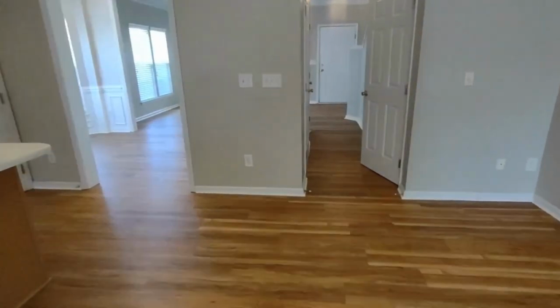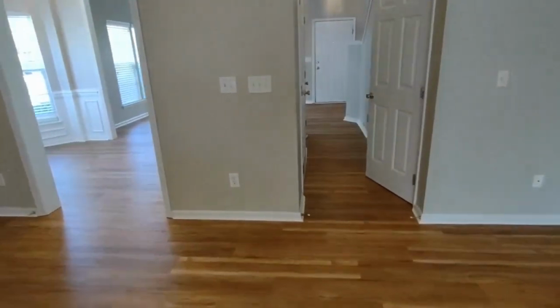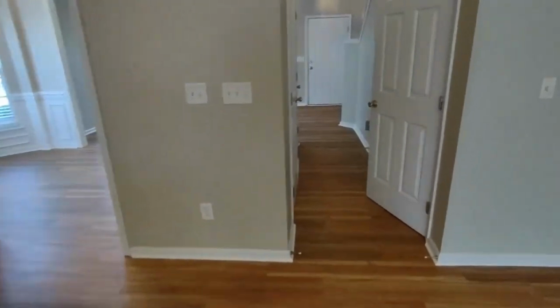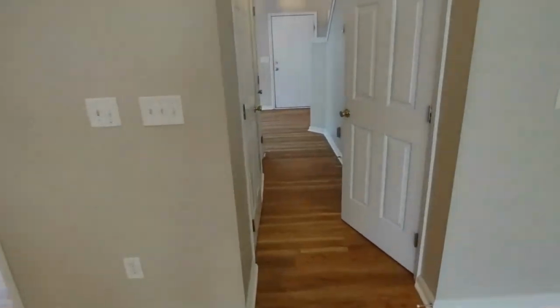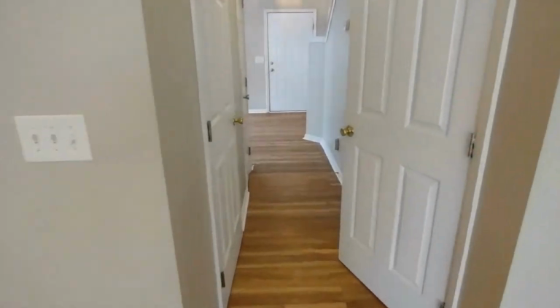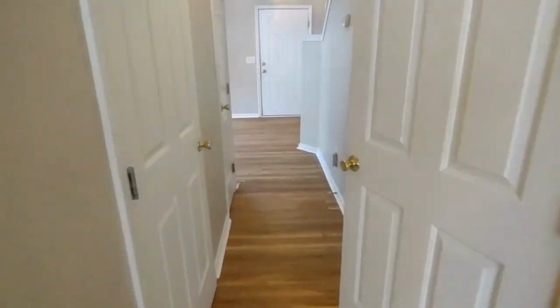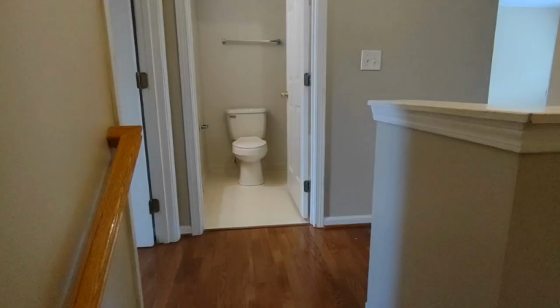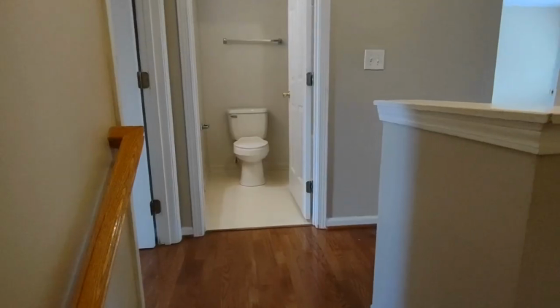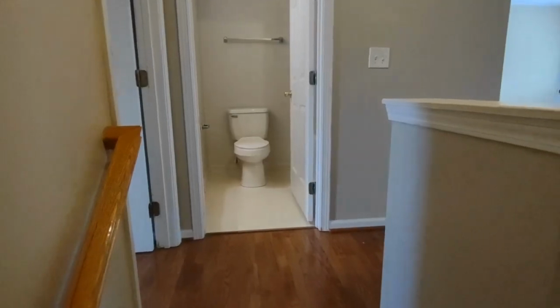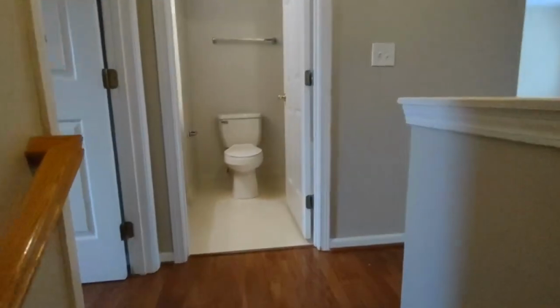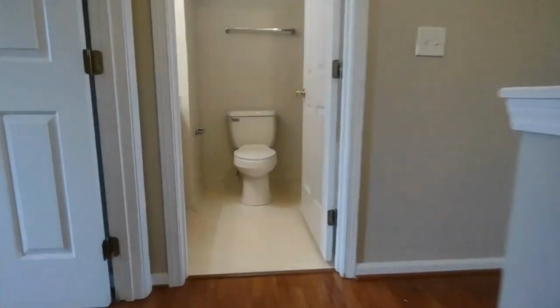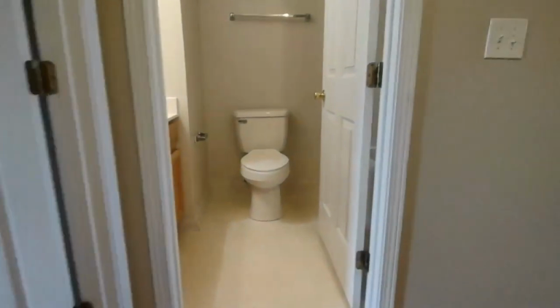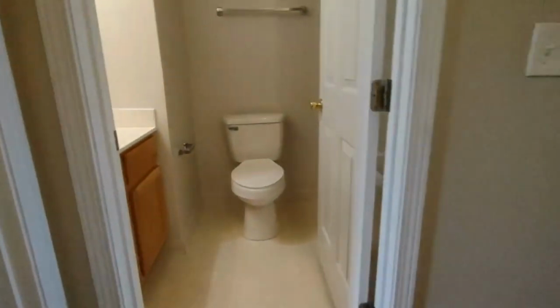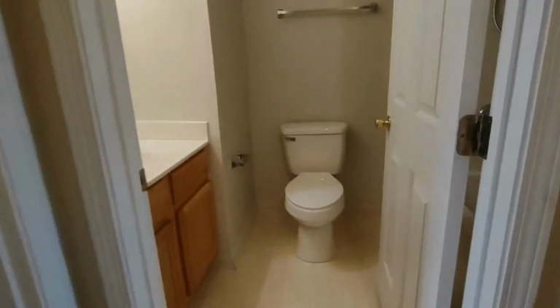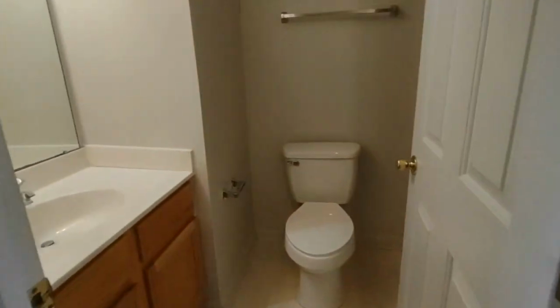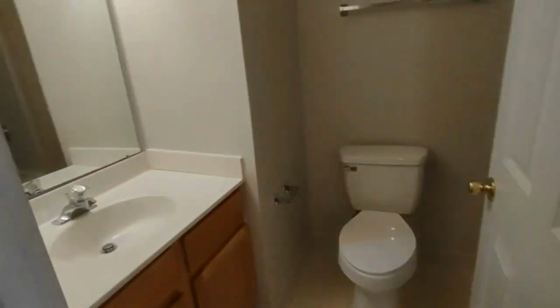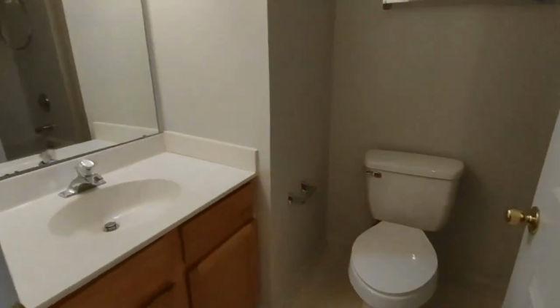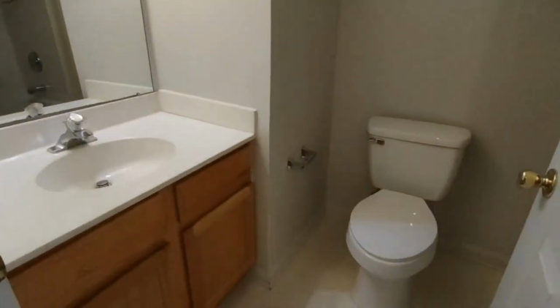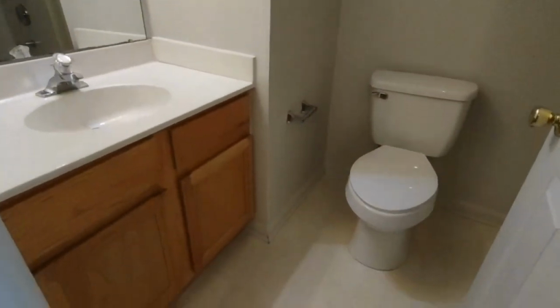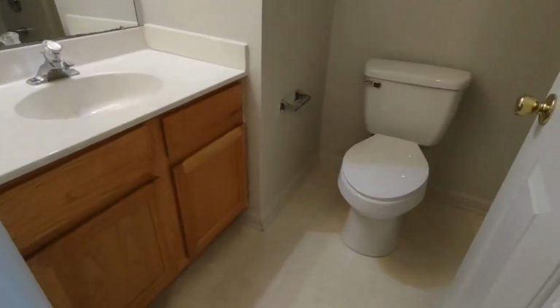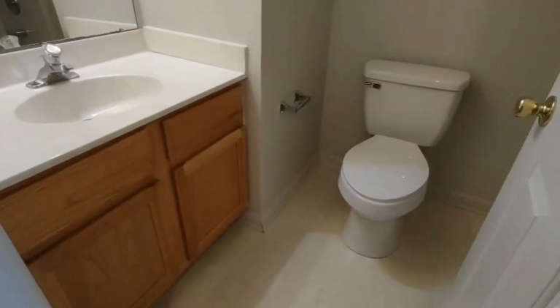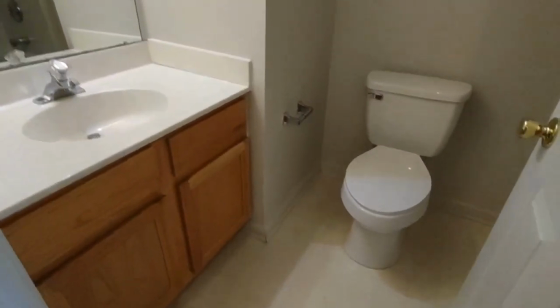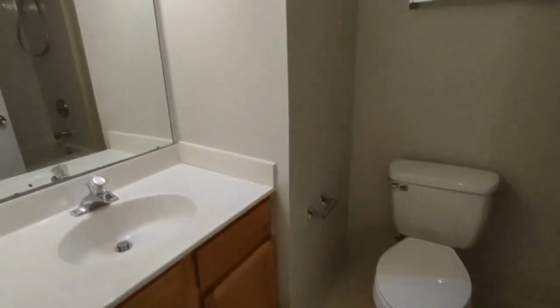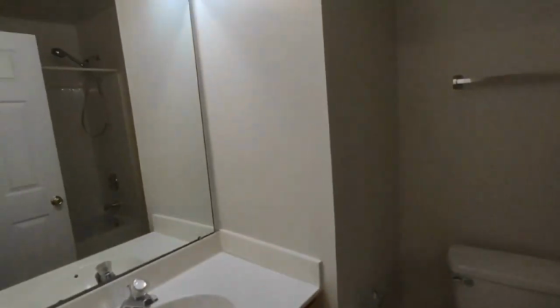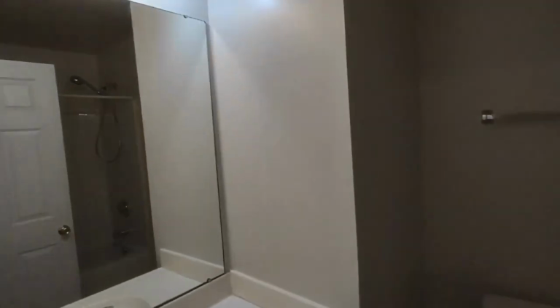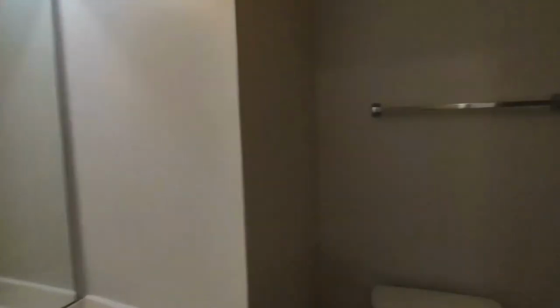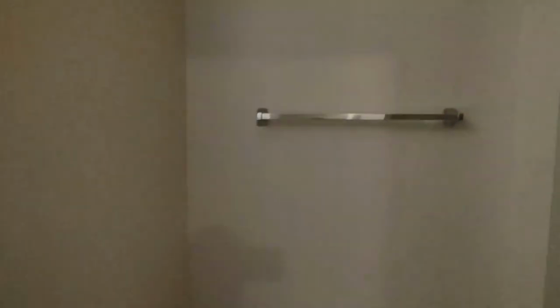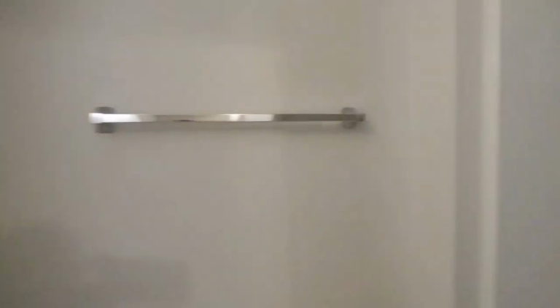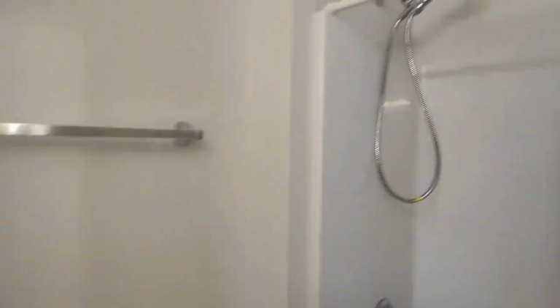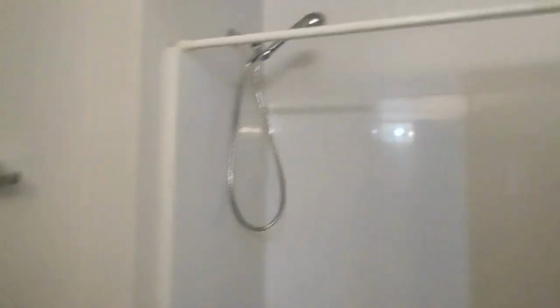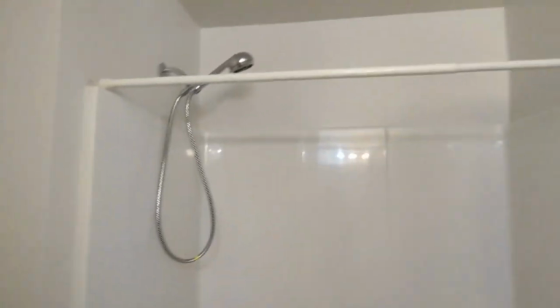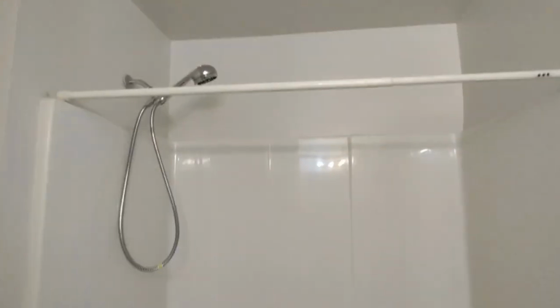Now let's go upstairs to see the bedrooms. At the top of the stairs, straight ahead, you will see the full bath off the hall. The full bath off the hall comes complete with large vanity, large mirror, and shower tub combination.